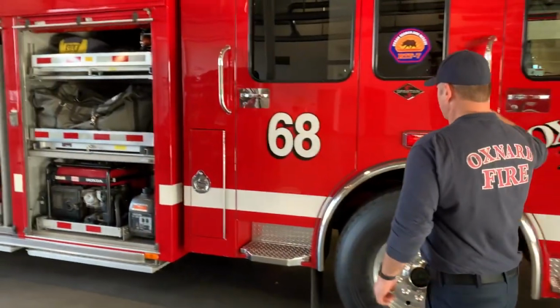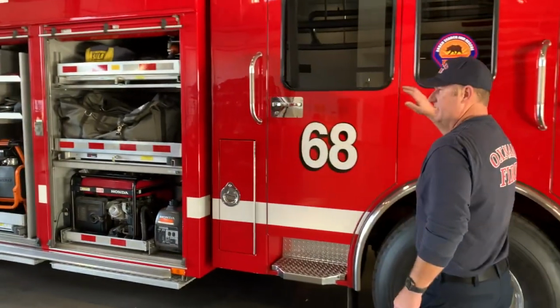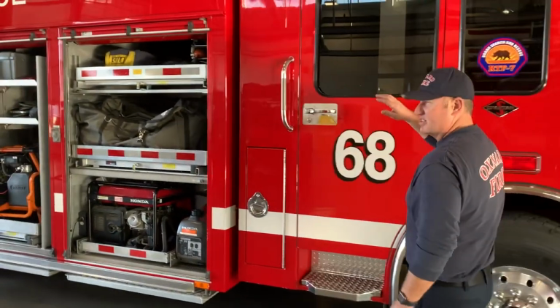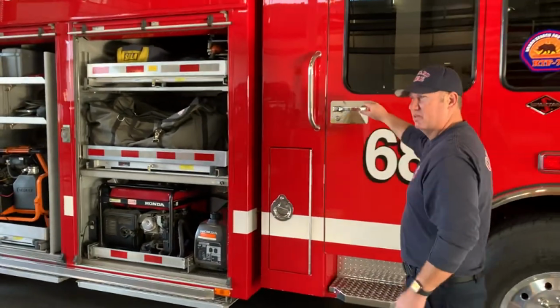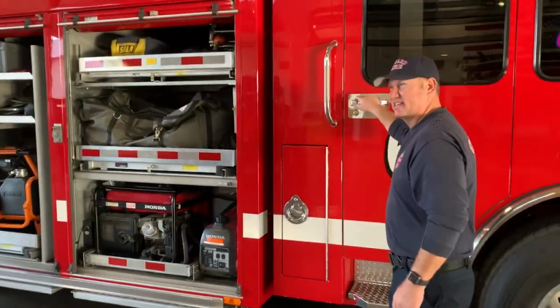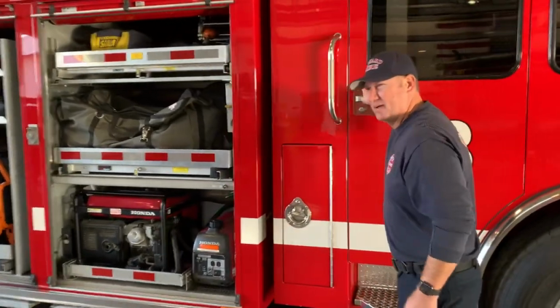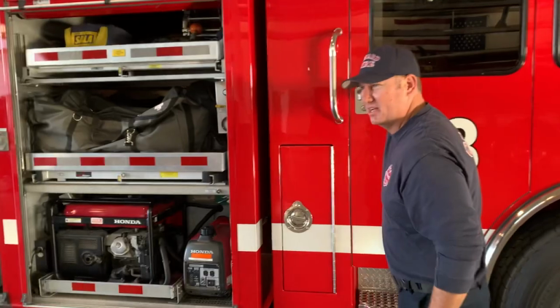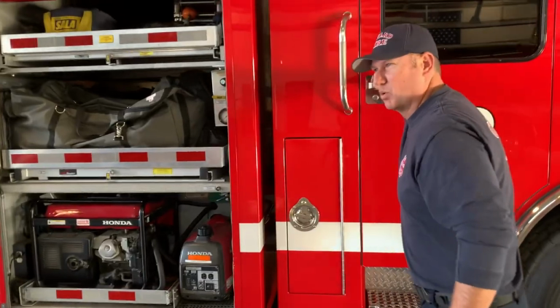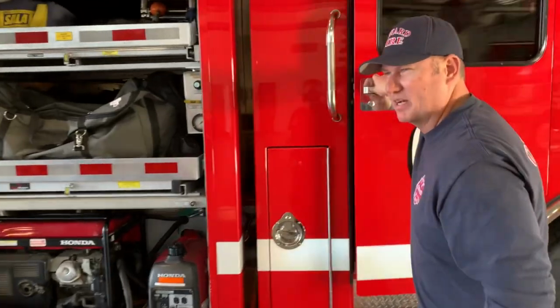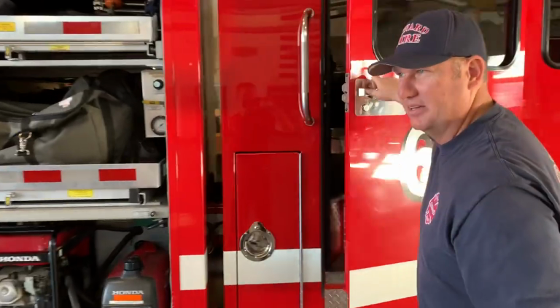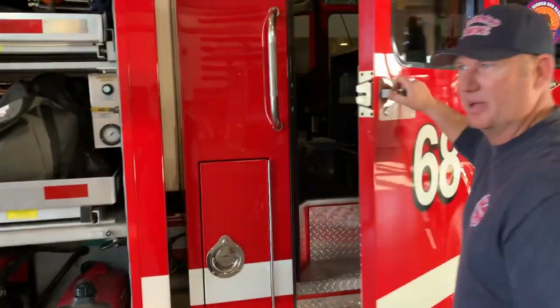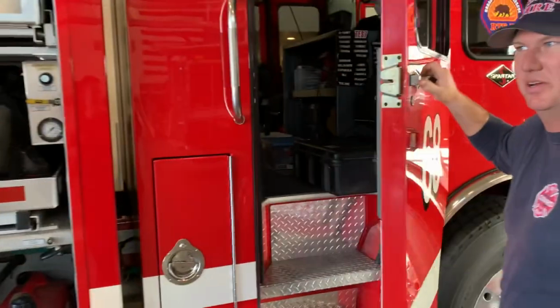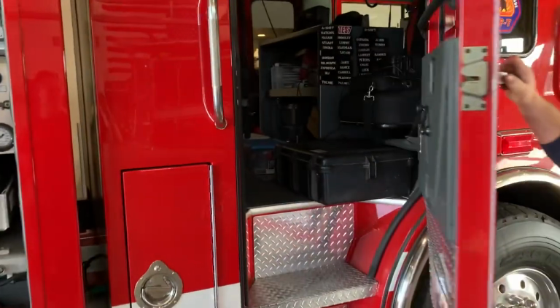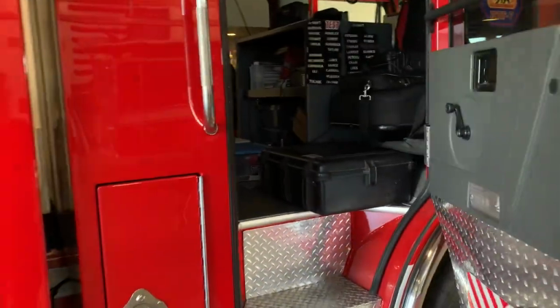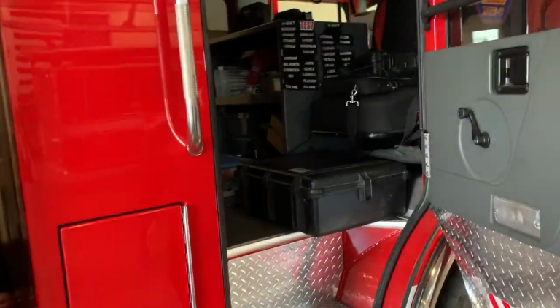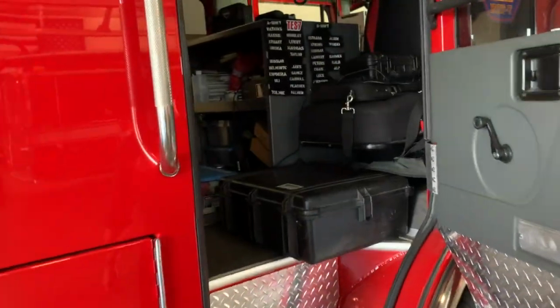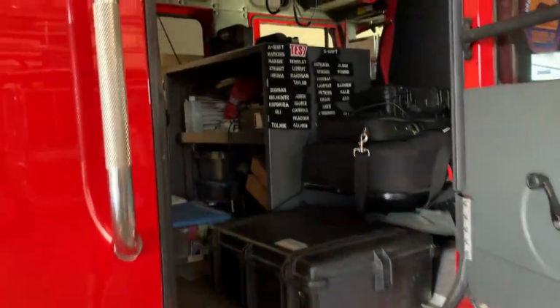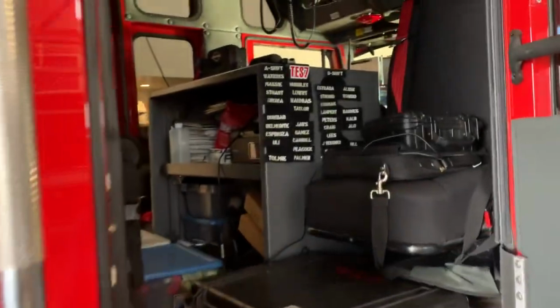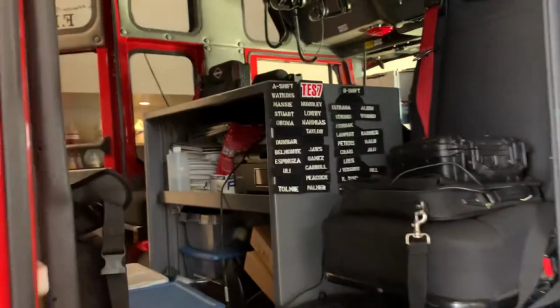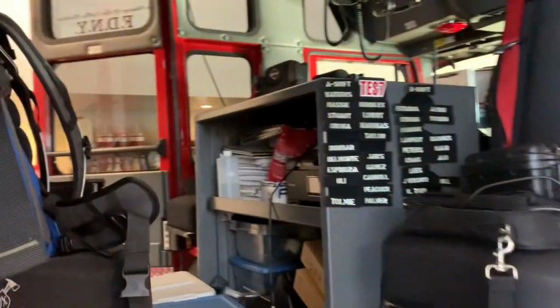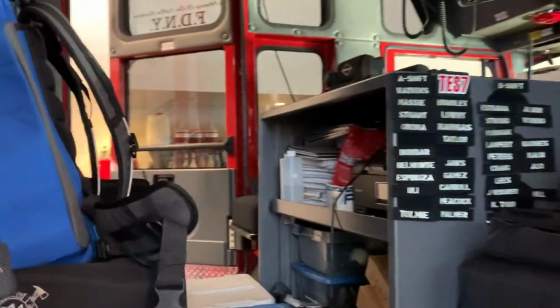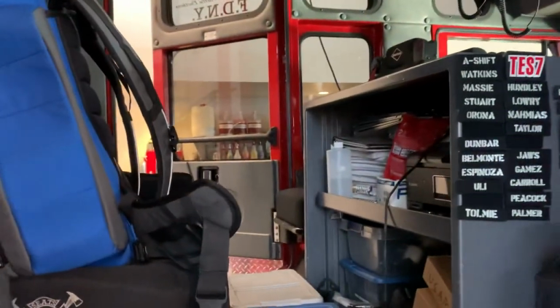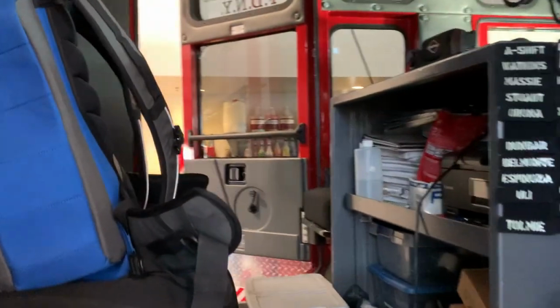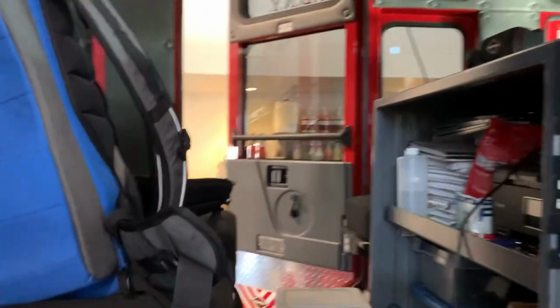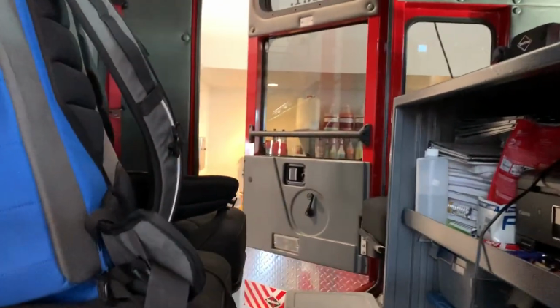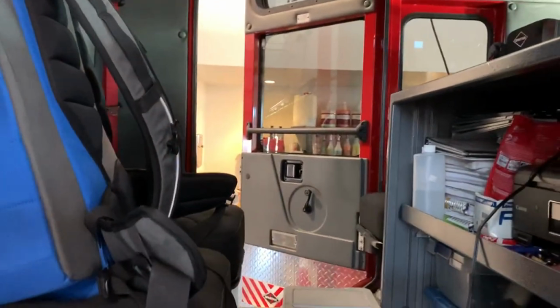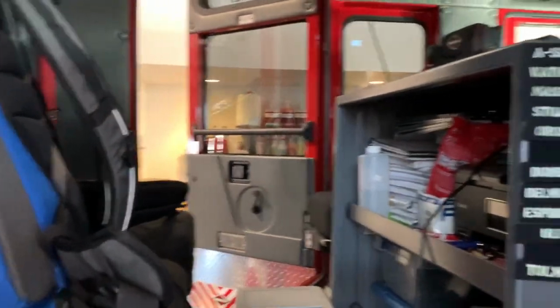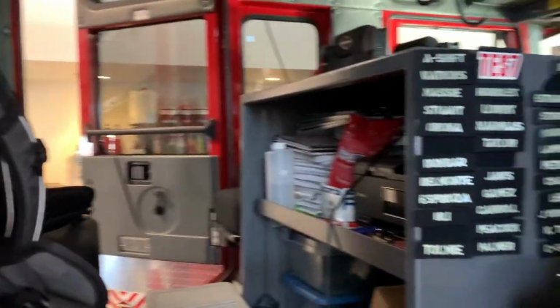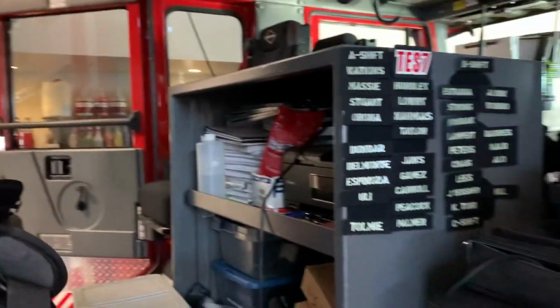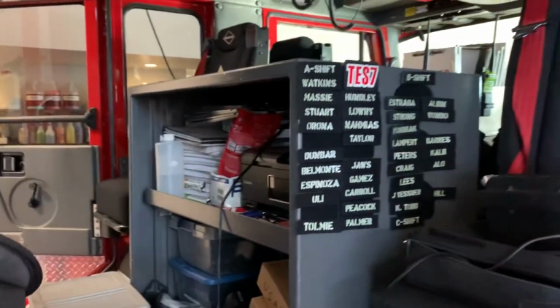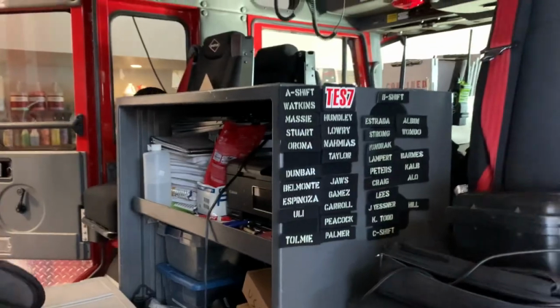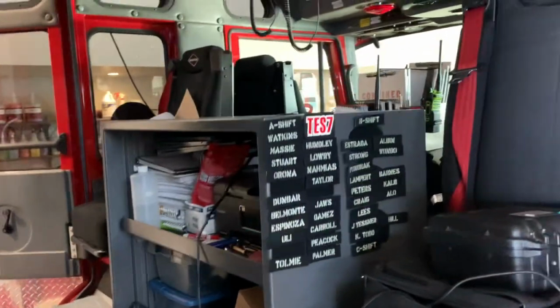Inside this vehicle, the cab area is more of a command-type area. When we take this USAR on an incident, this is going to be our command center for that prolonged natural disaster incident that we're on.